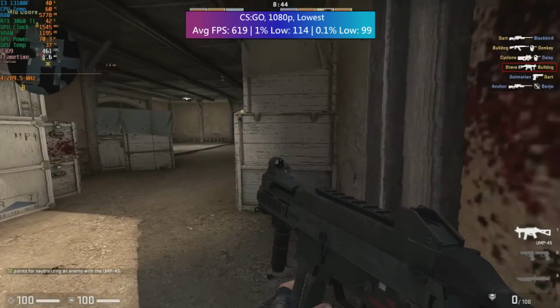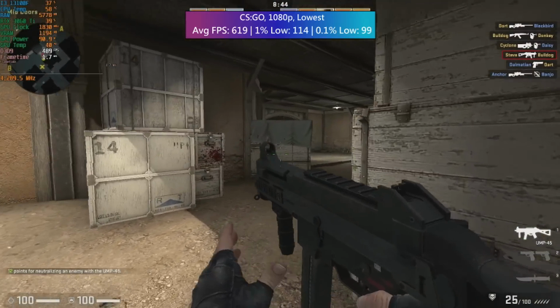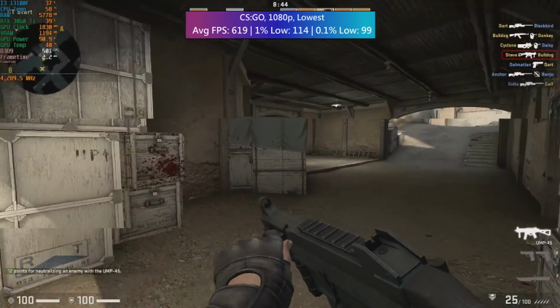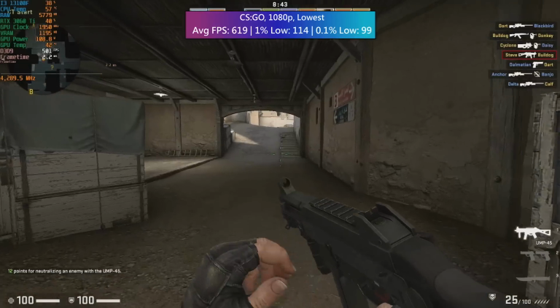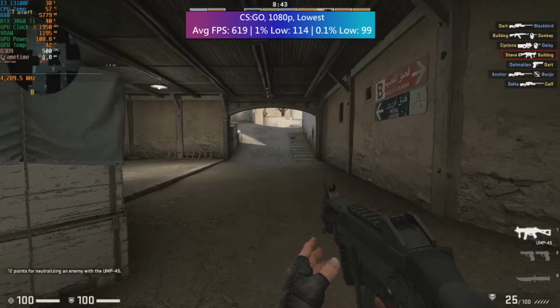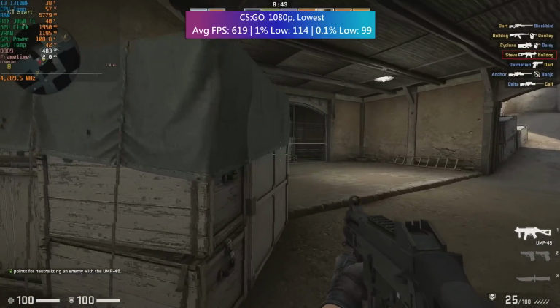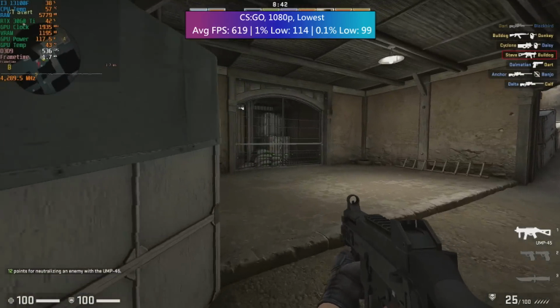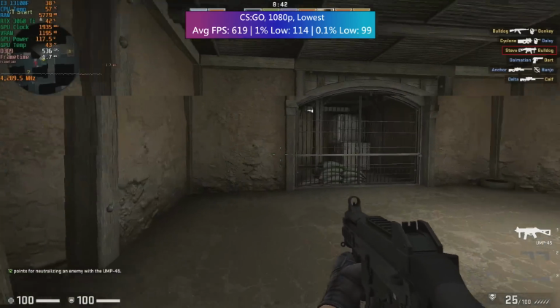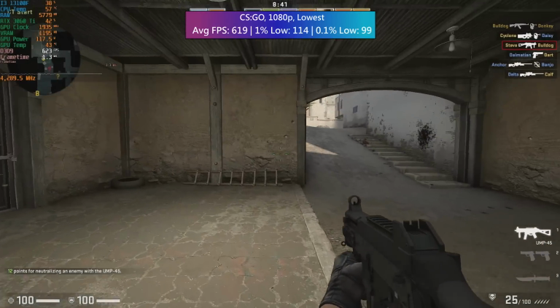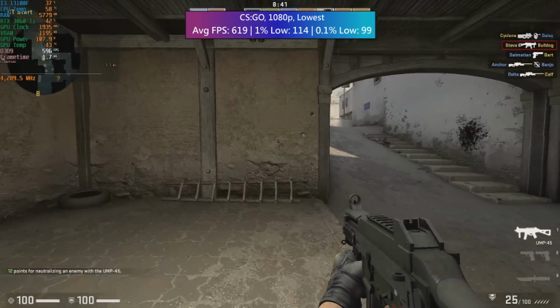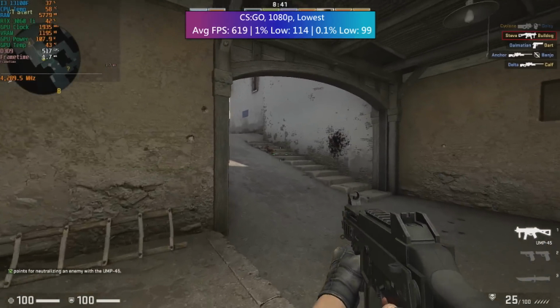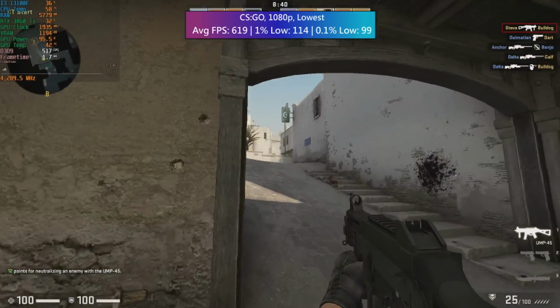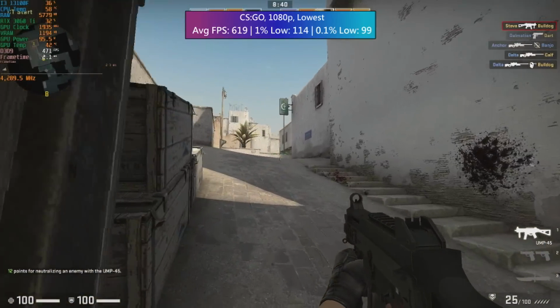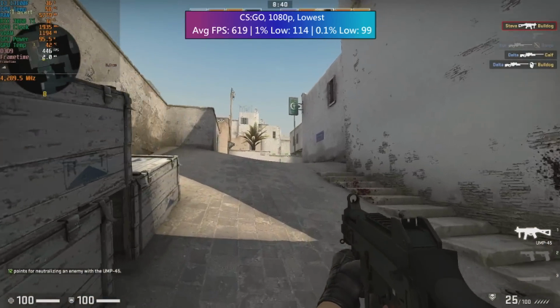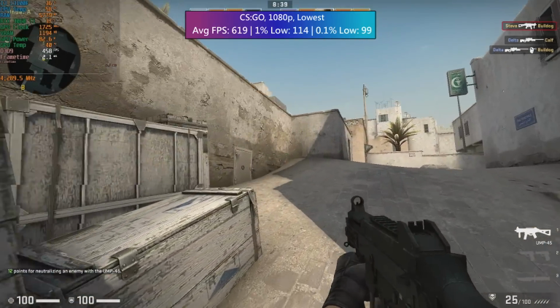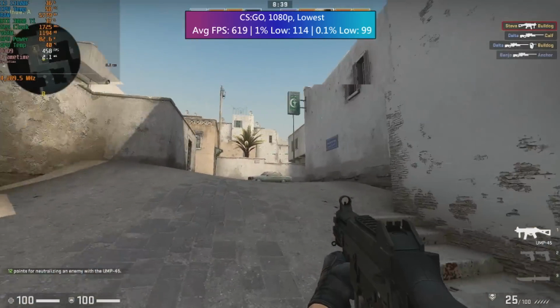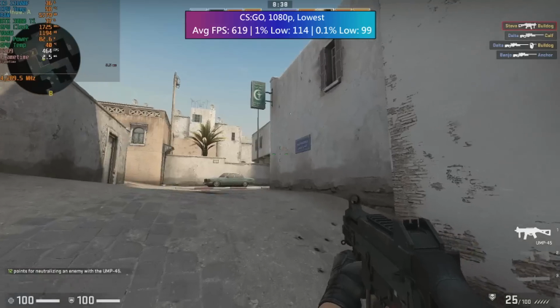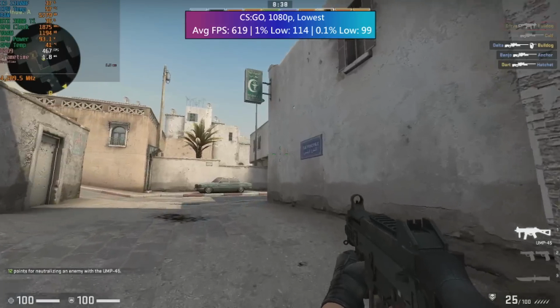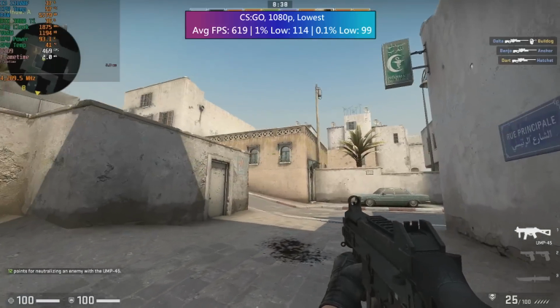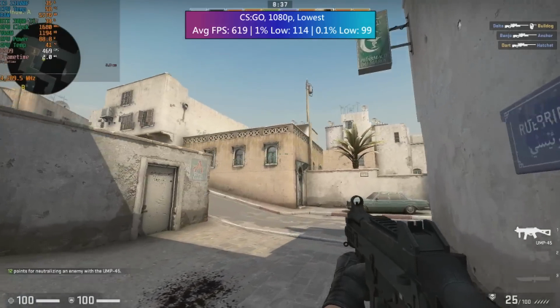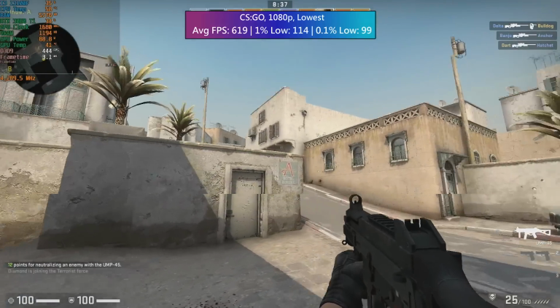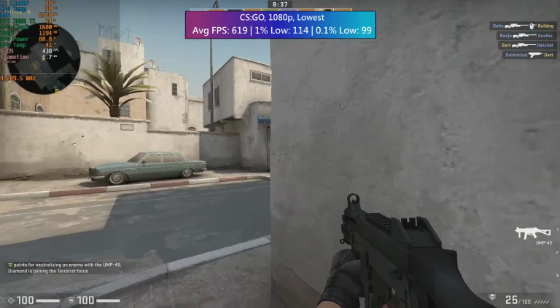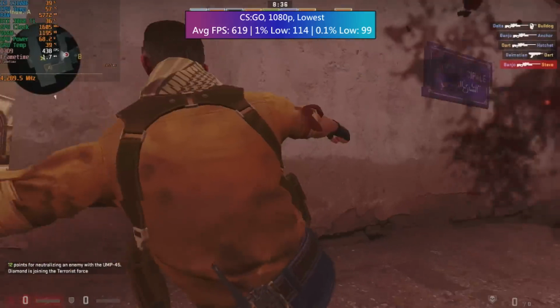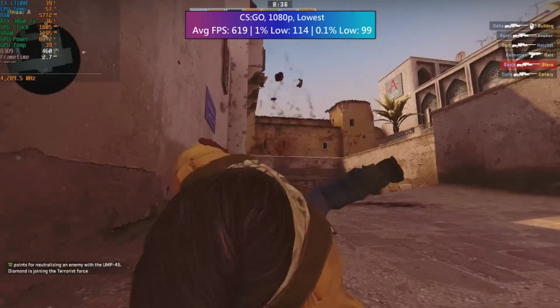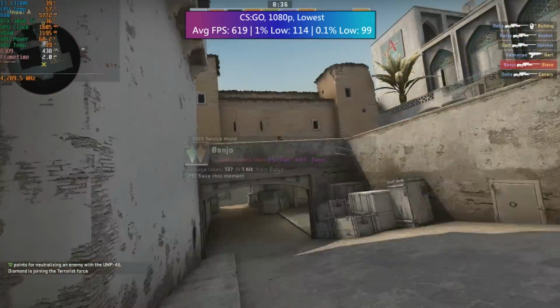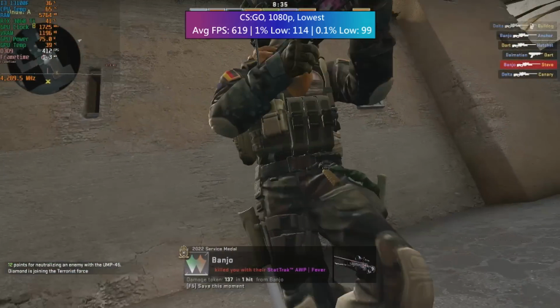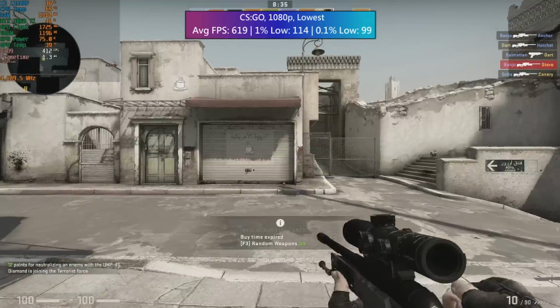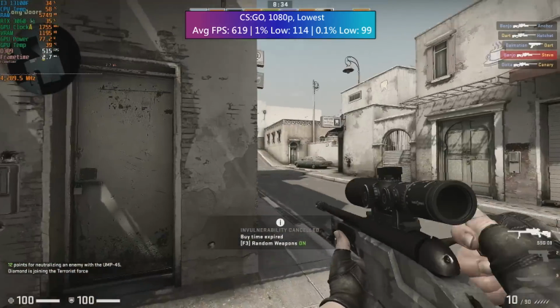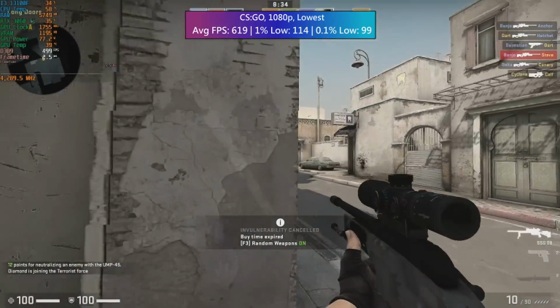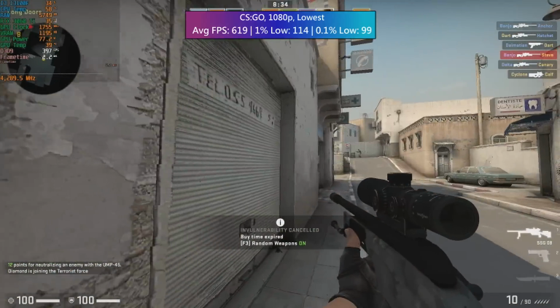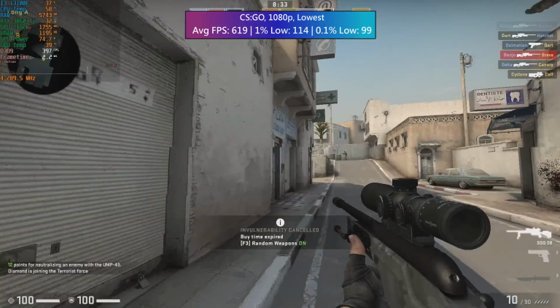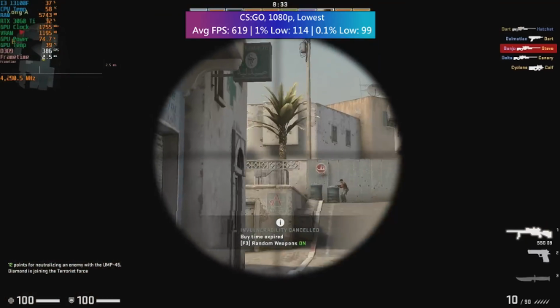Our first game was CSGO. Here we saw over 600 FPS according to the in-game benchmark map — this is one of the workshop maps available on Steam. The 1% lows were also very solid.